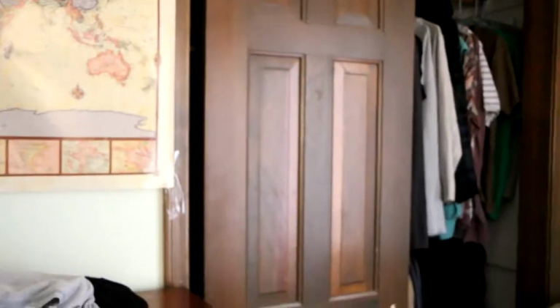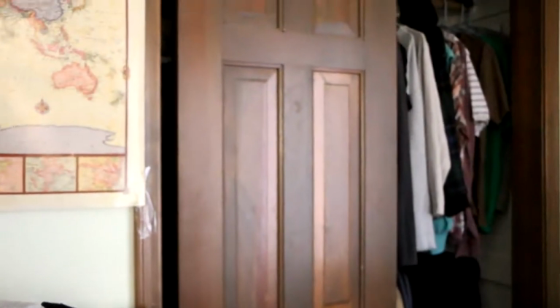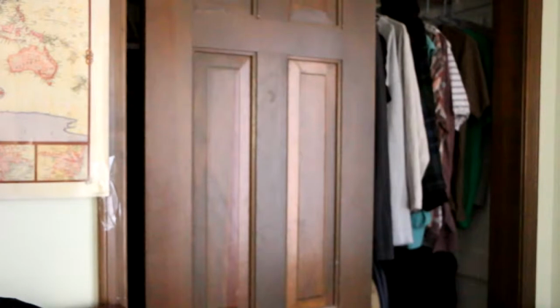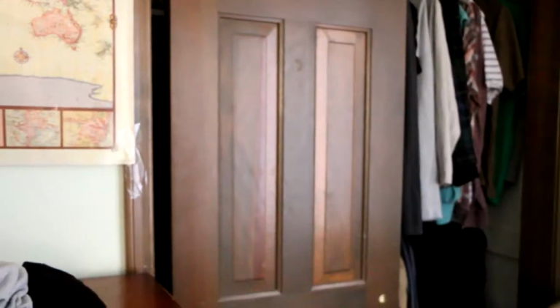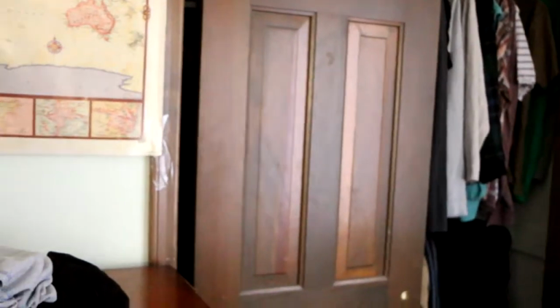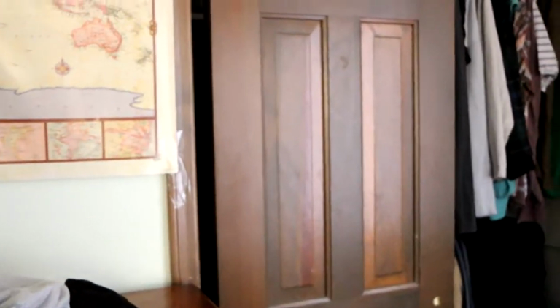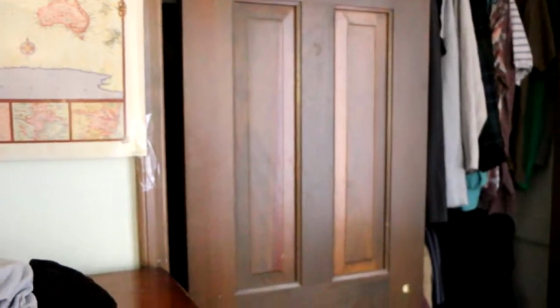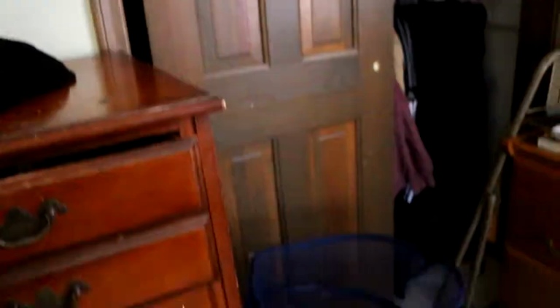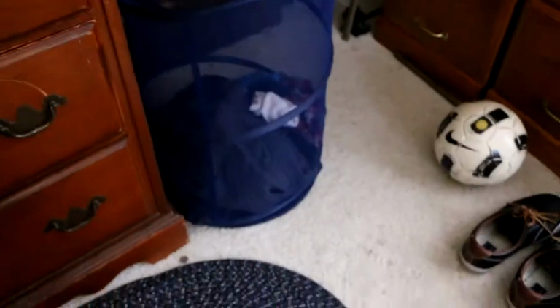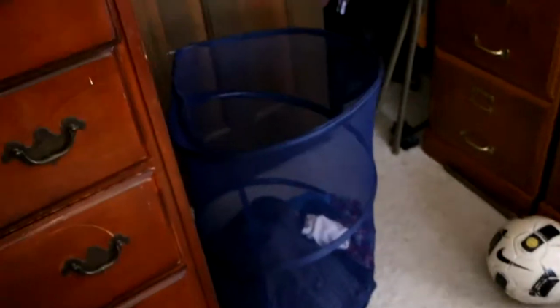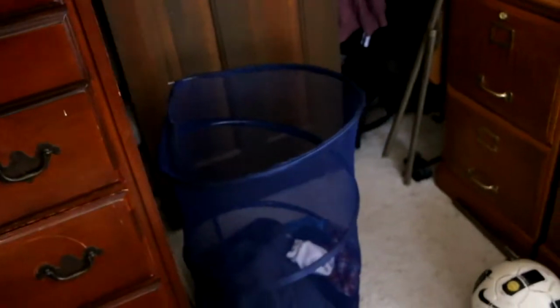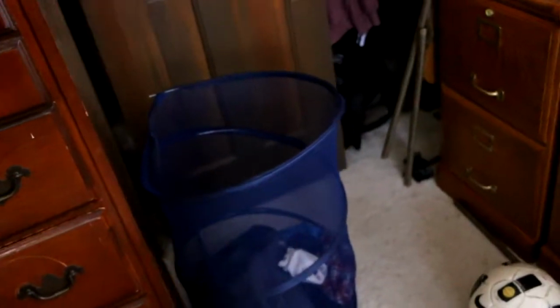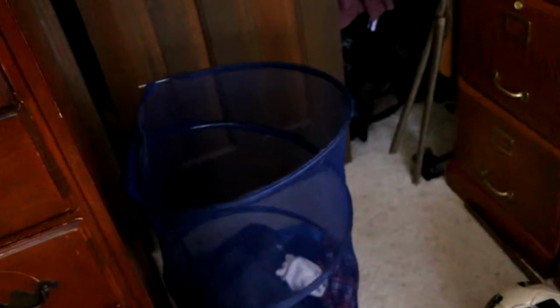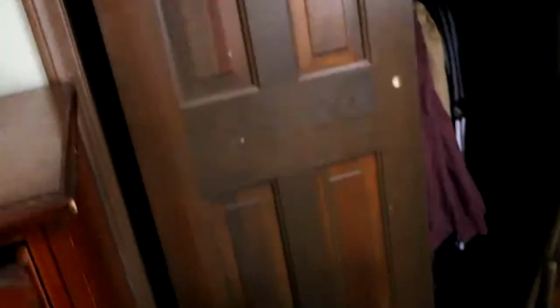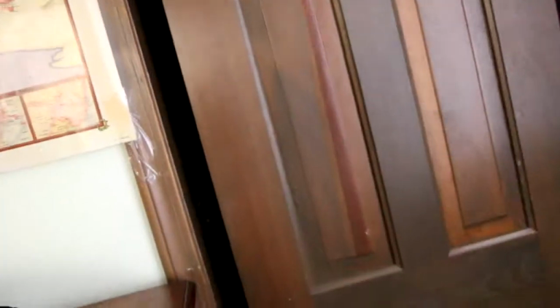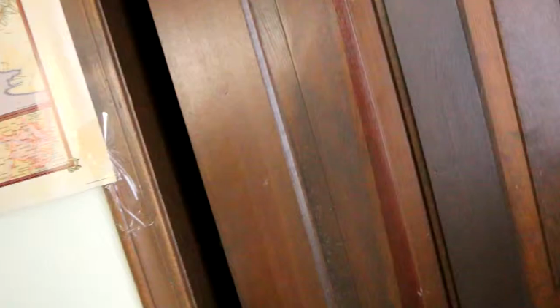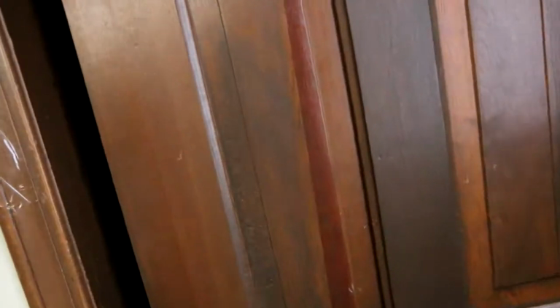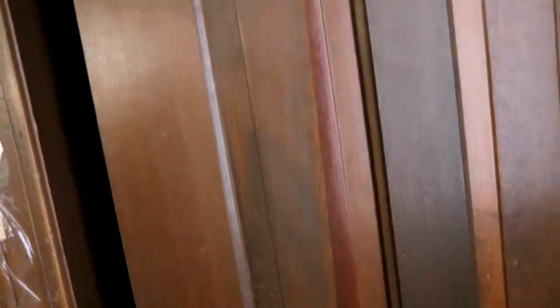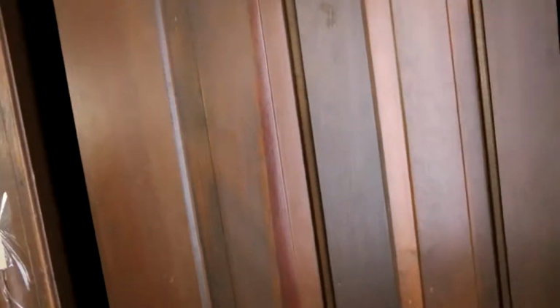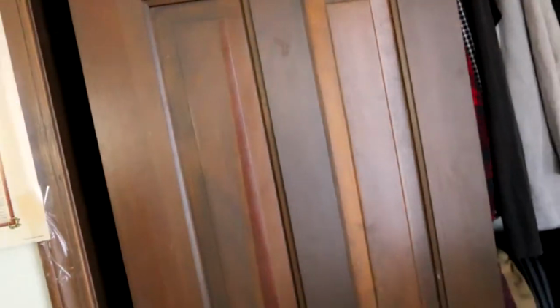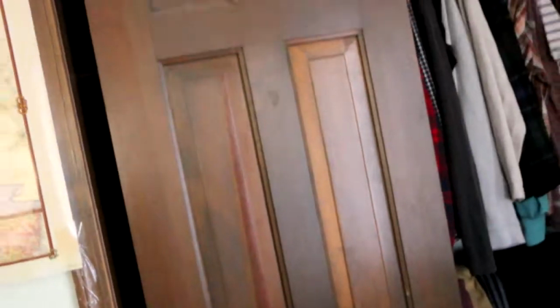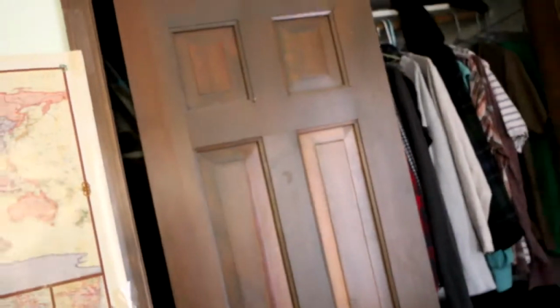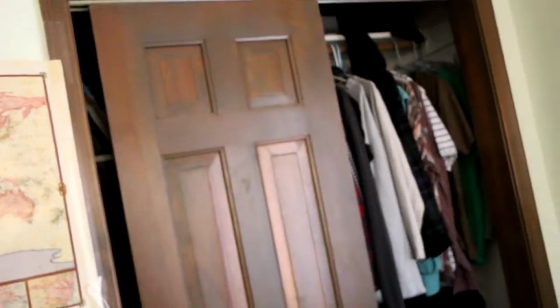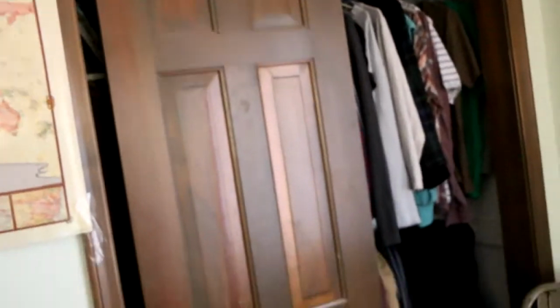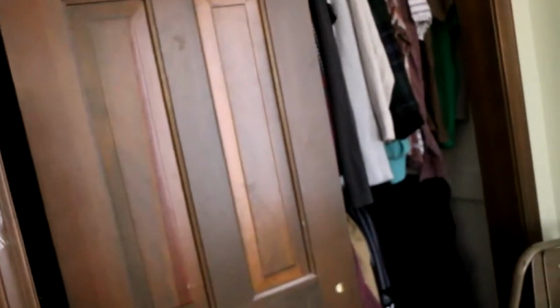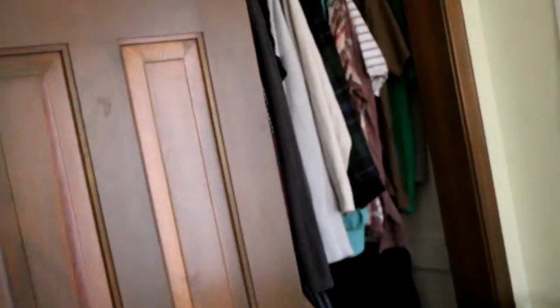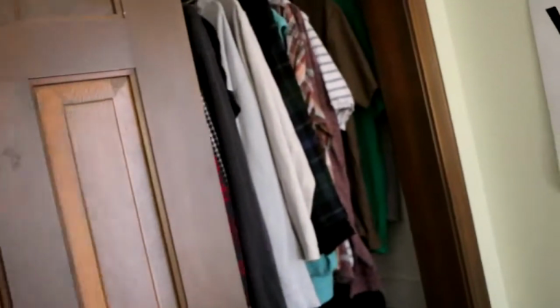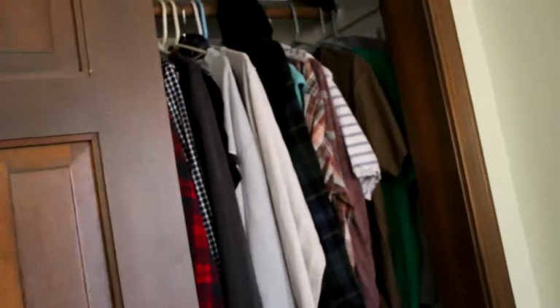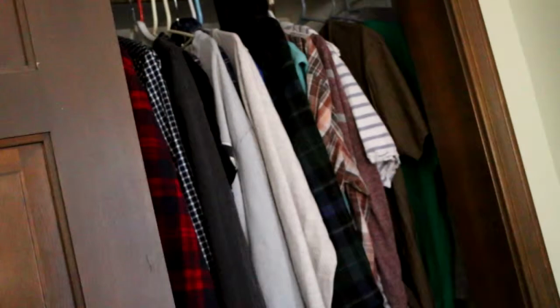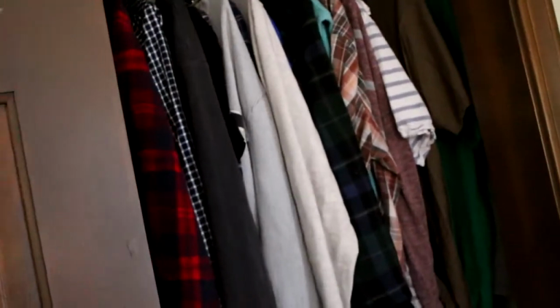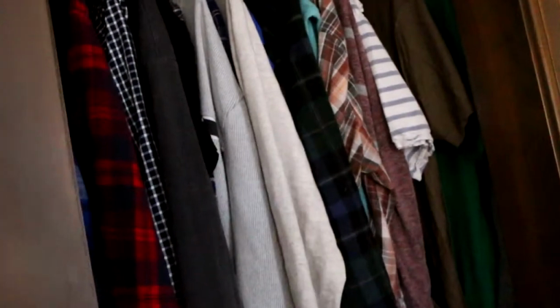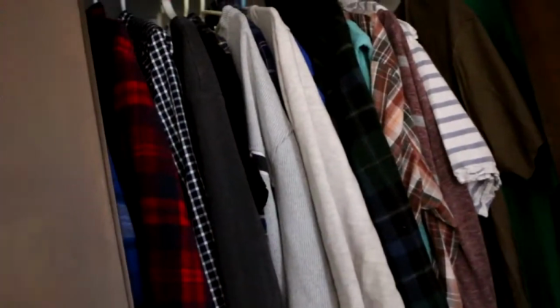I have a world map right here — it's pretty cool to have it up. There's my dirty clothes, and now here's the closet.